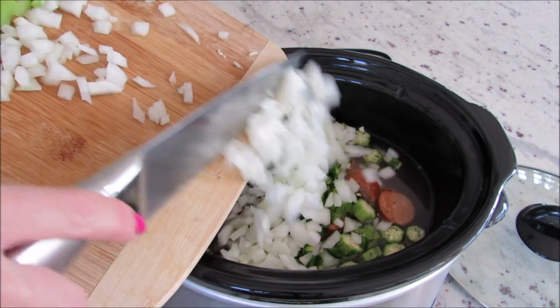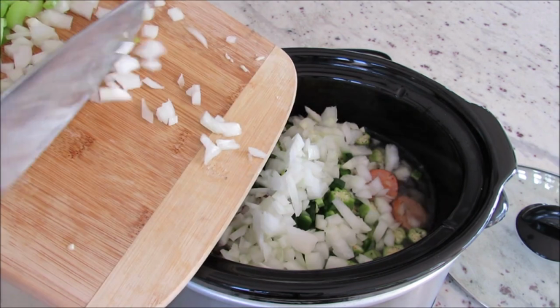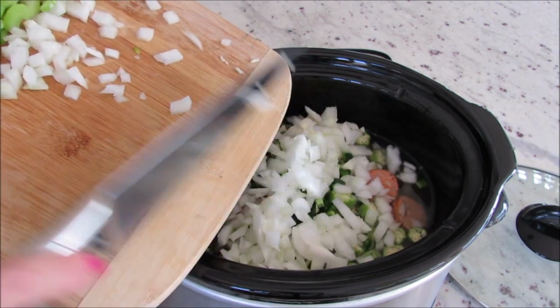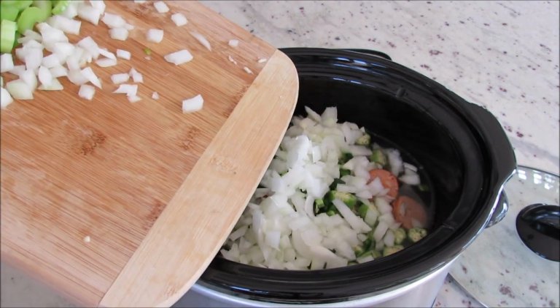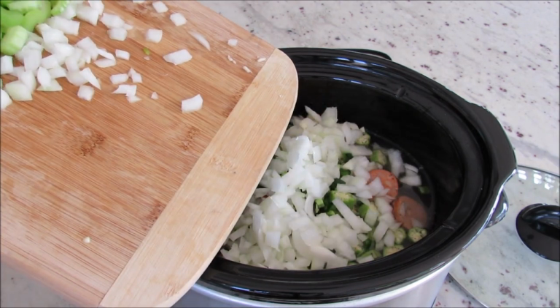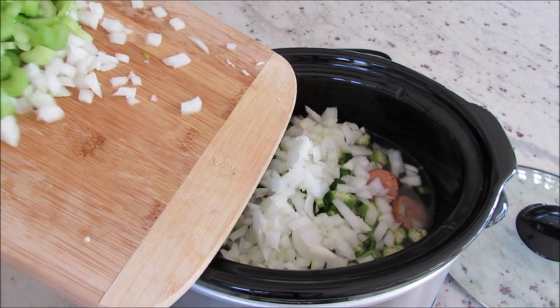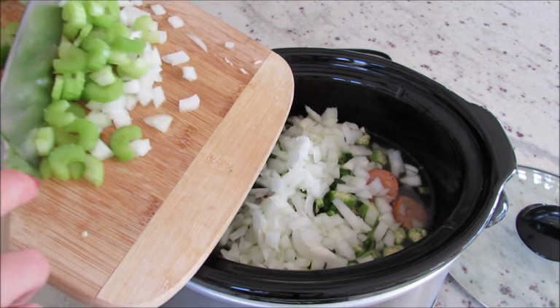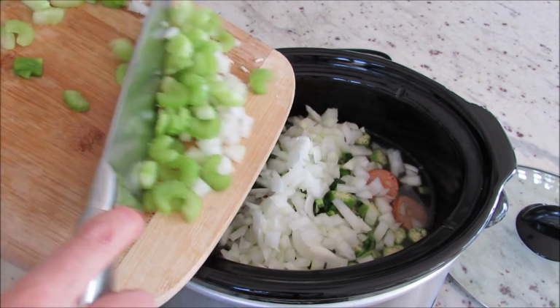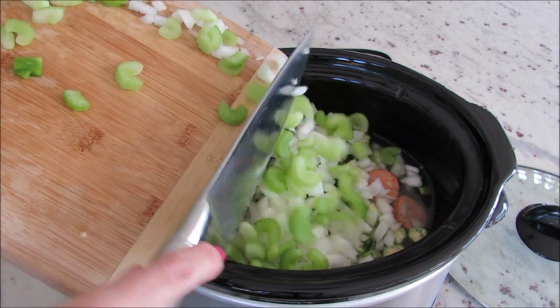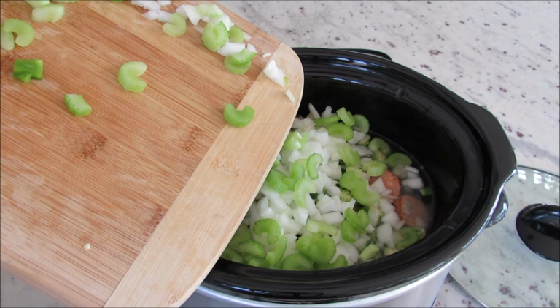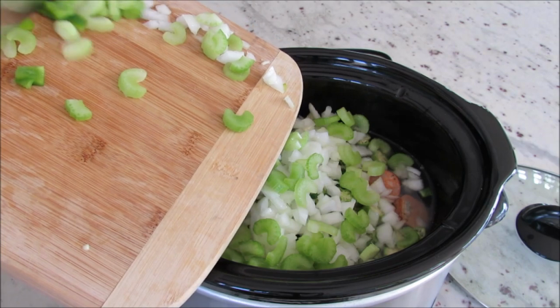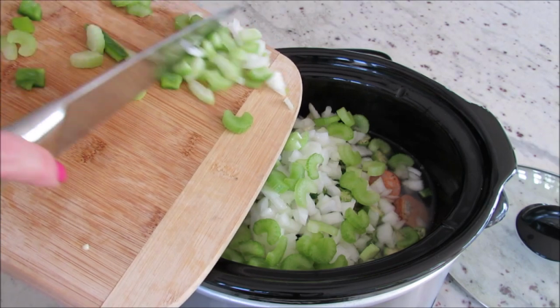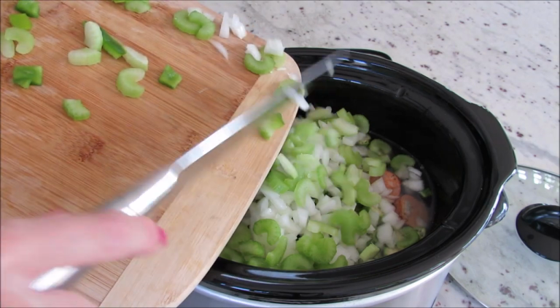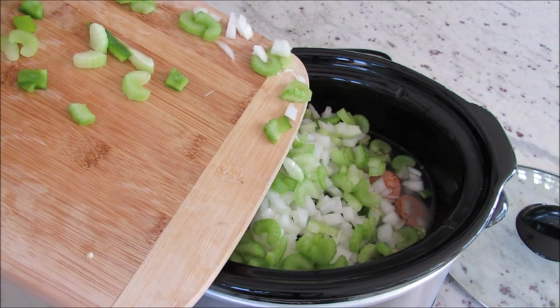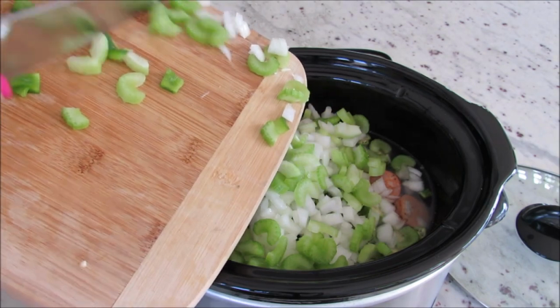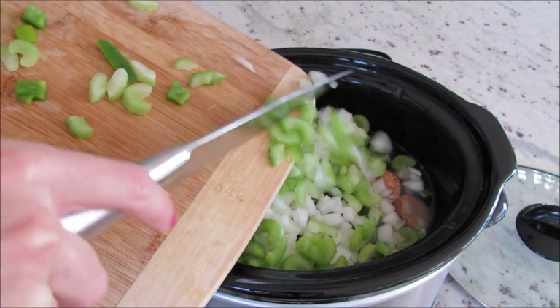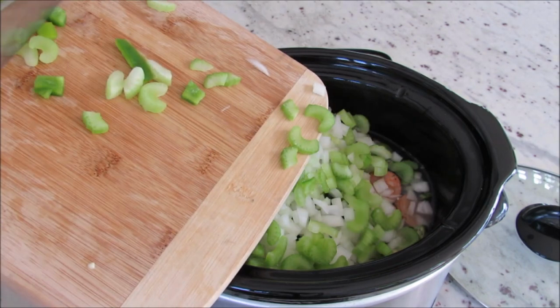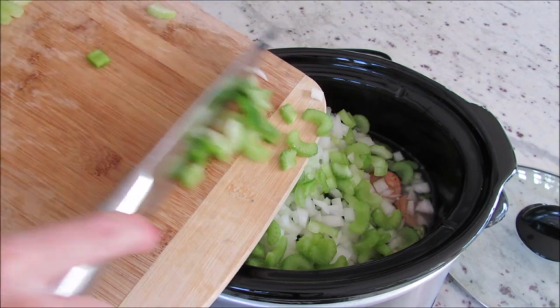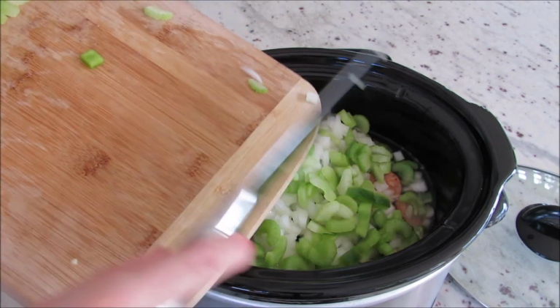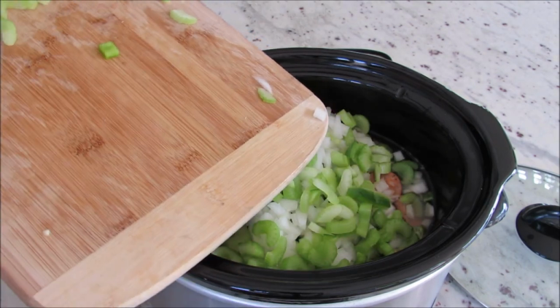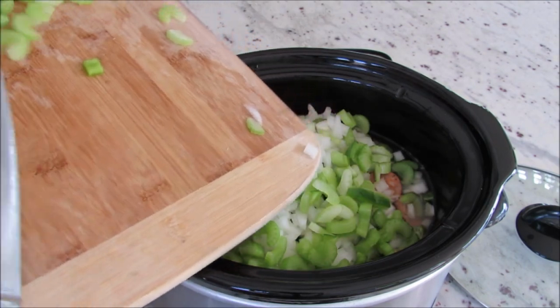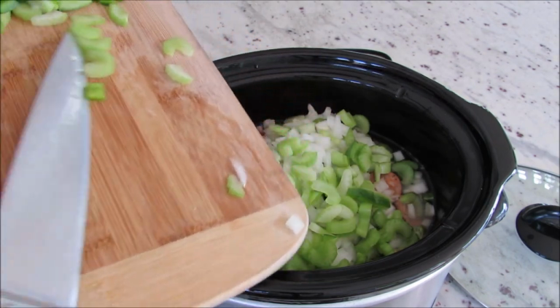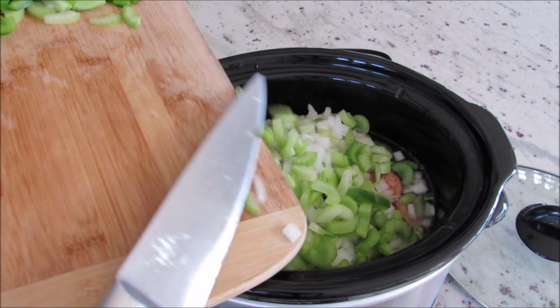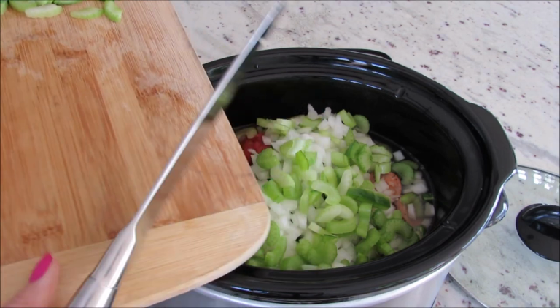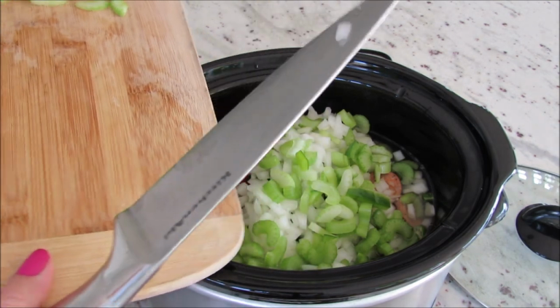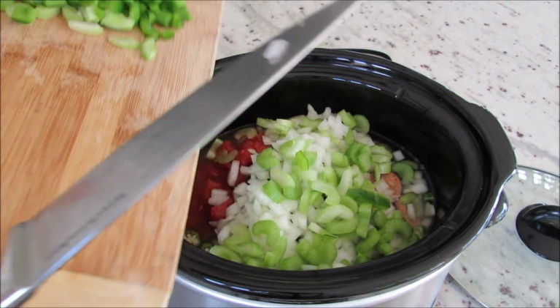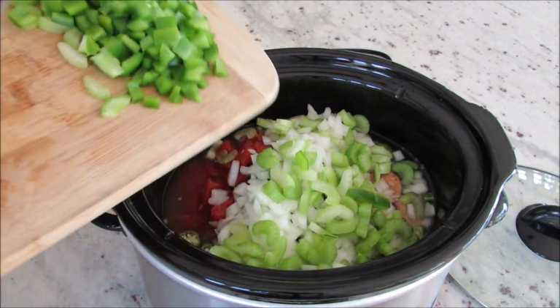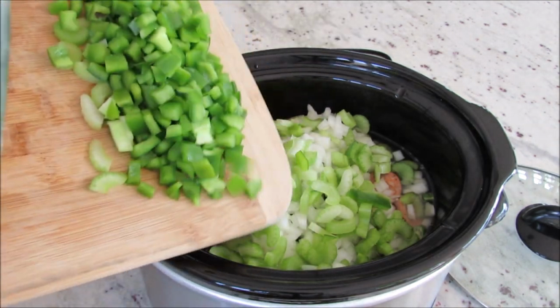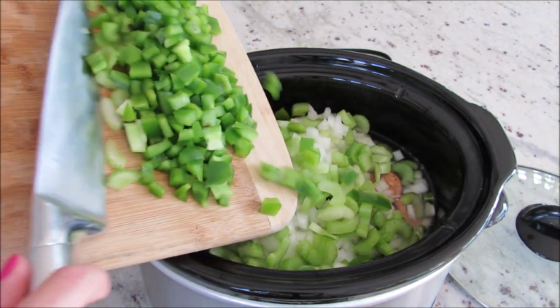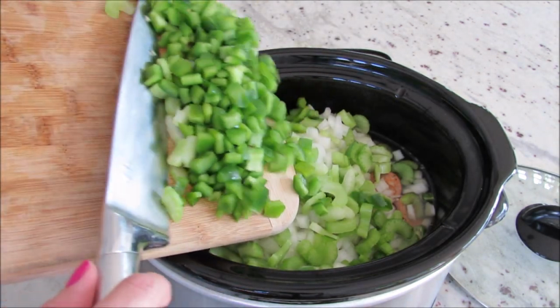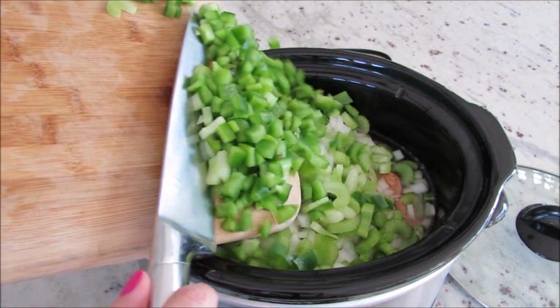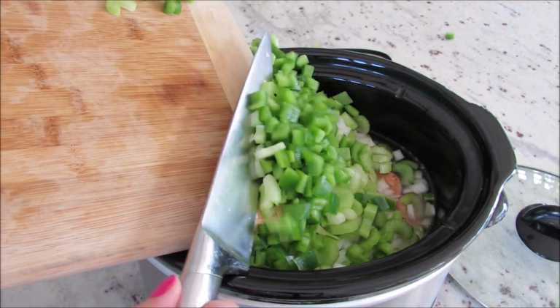So I made it without the roux and honestly it tastes so good — there is tons of flavor, I feel like it's a great consistency, so you really don't miss it. But if you want to add a roux, feel free to do that as well.